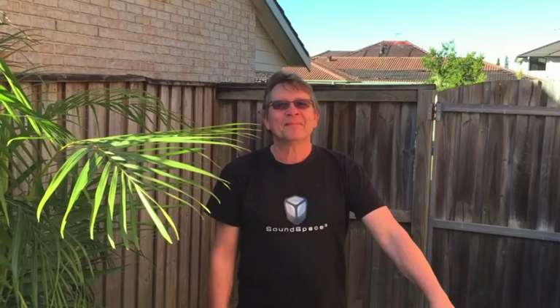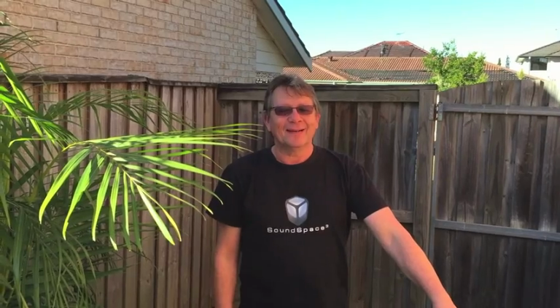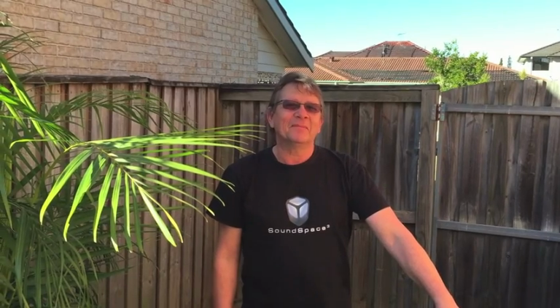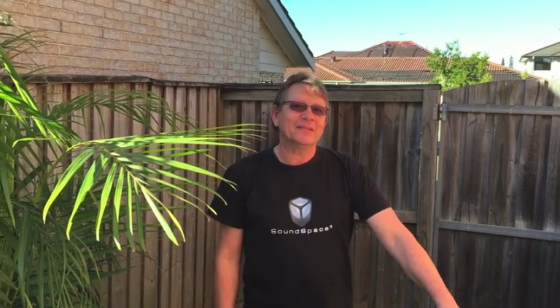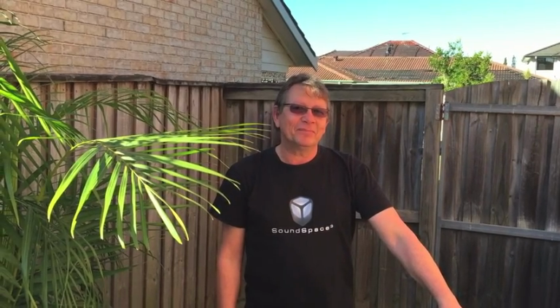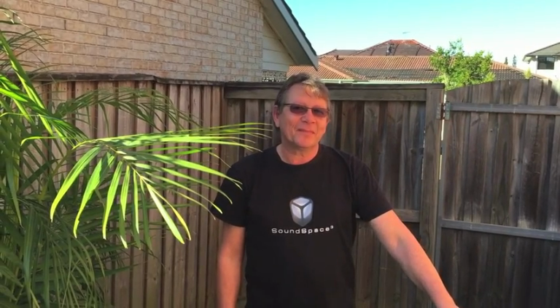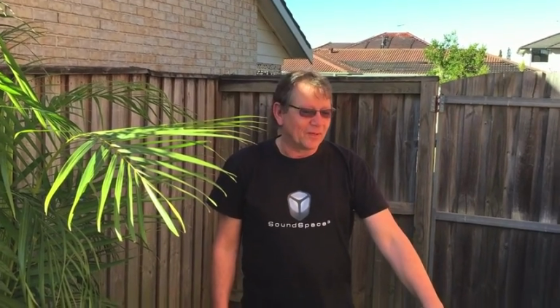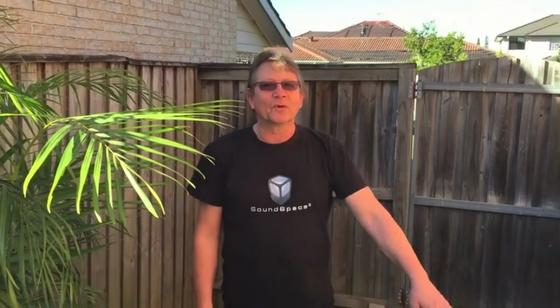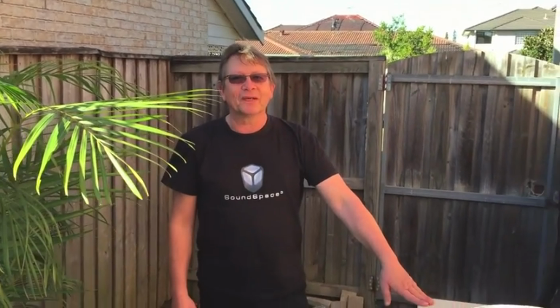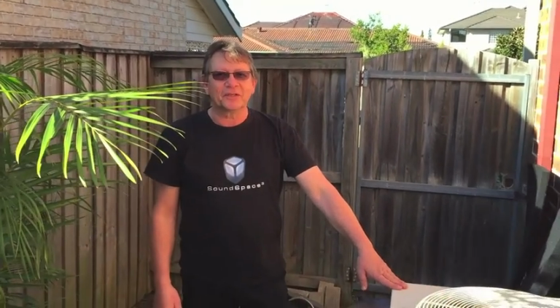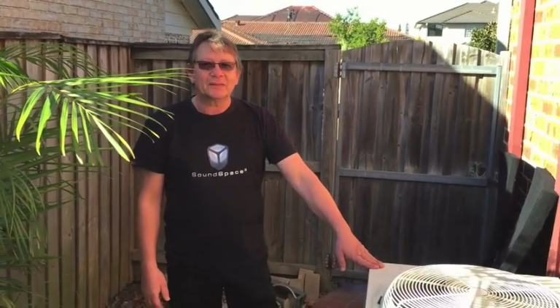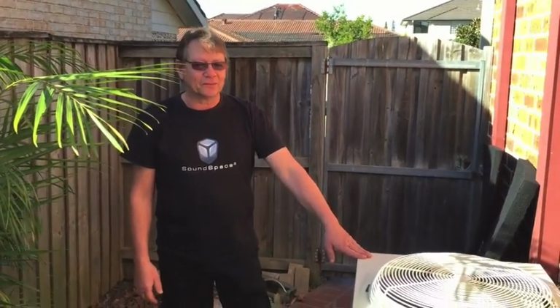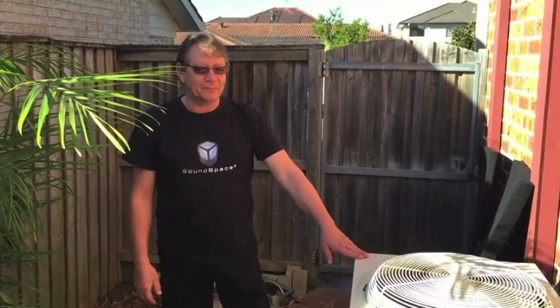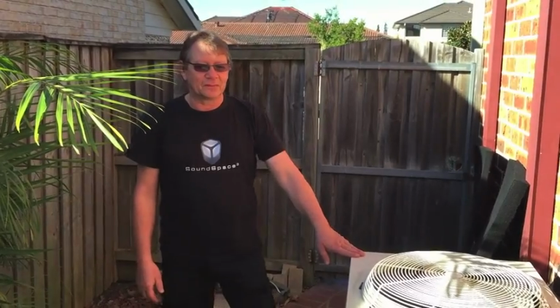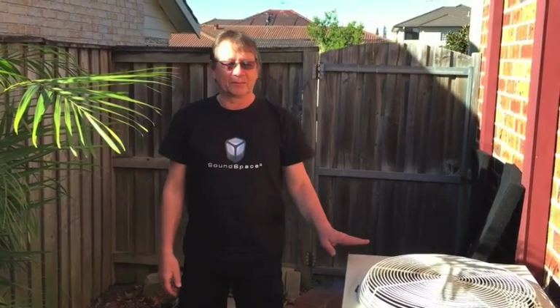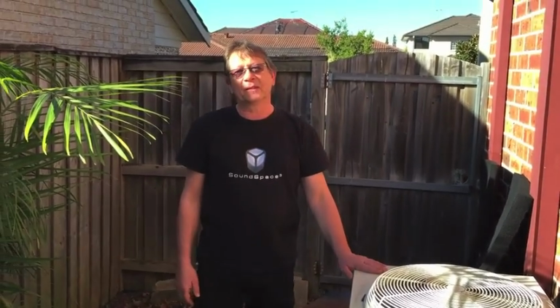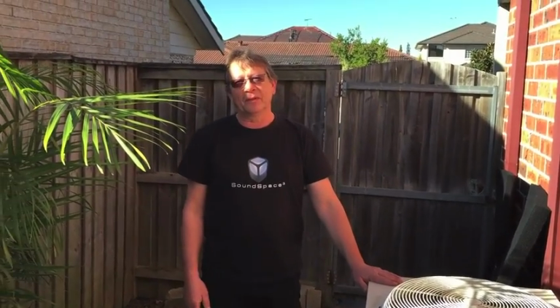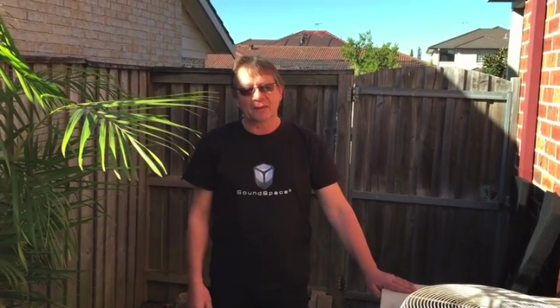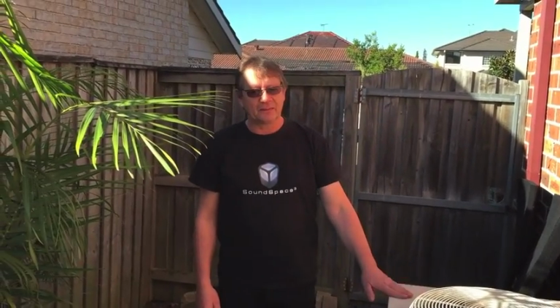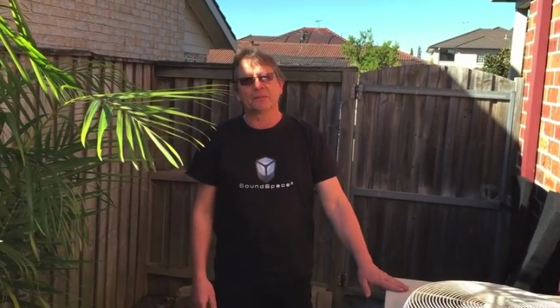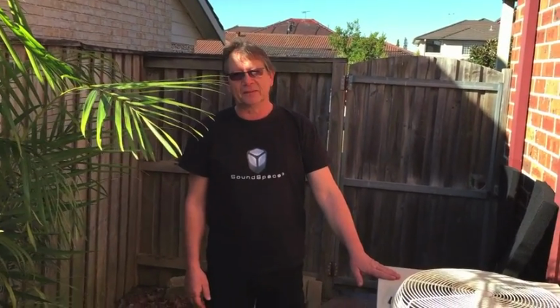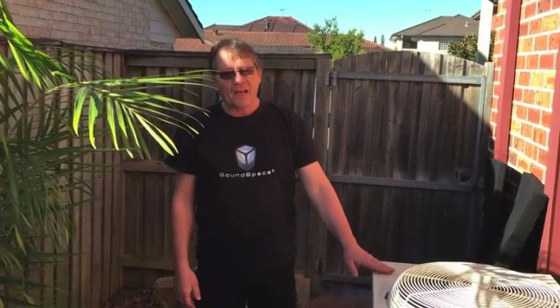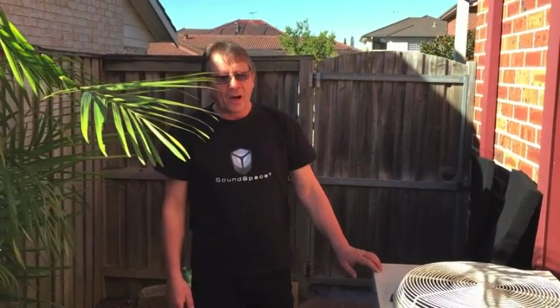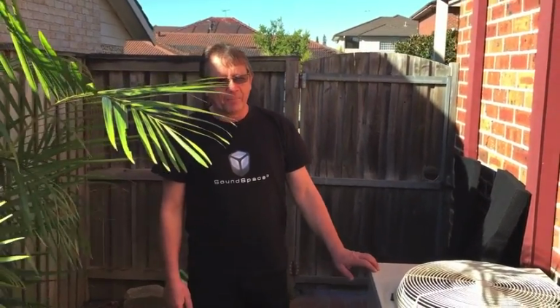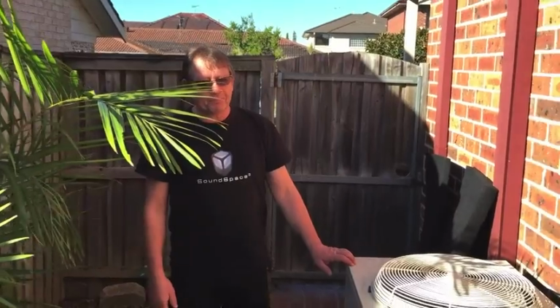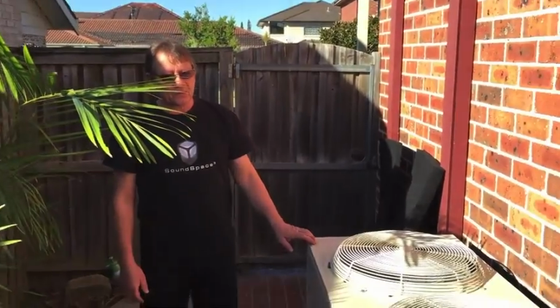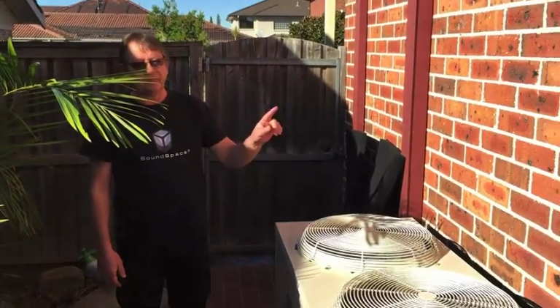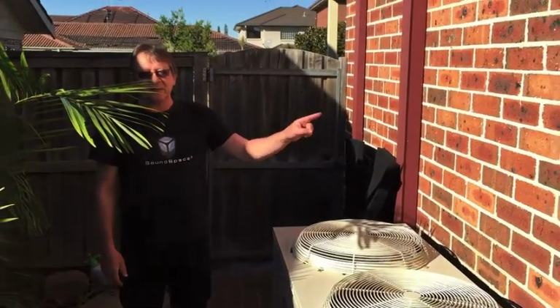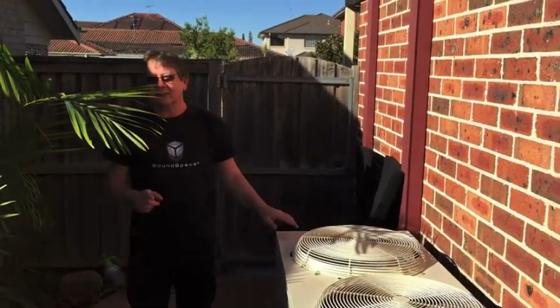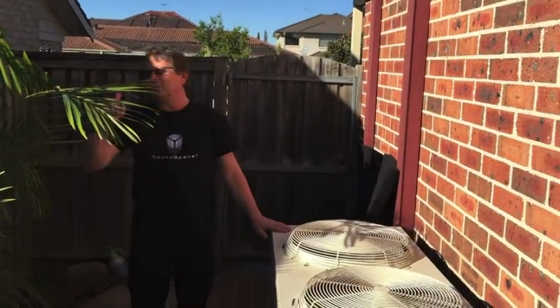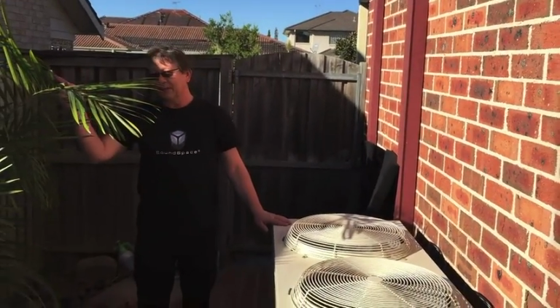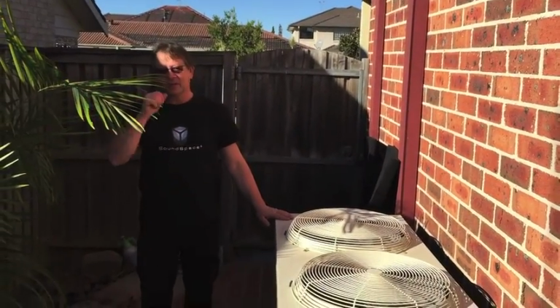Hi, my name is Philip. We're going to talk about air conditioning units today because sometimes they can be very noisy, like this one in particular. It's noisy for the people inside and for the neighbors as well.